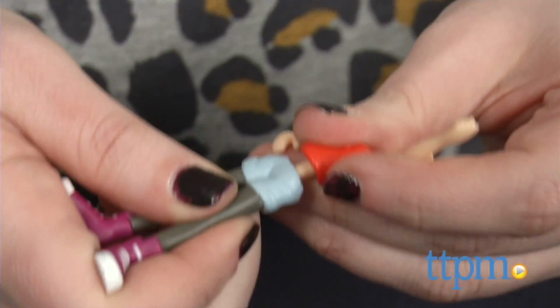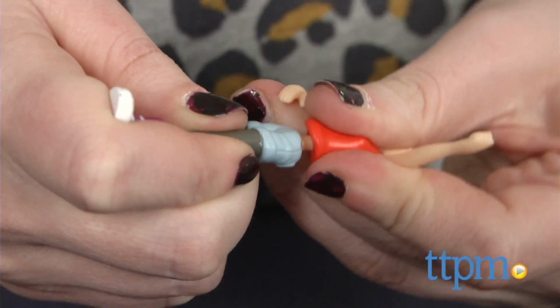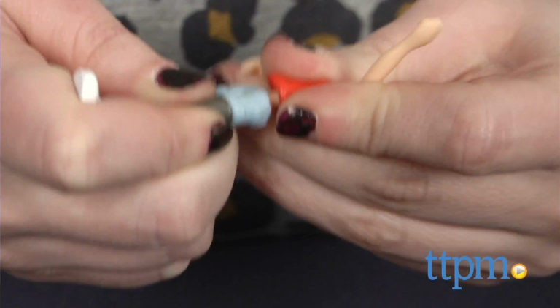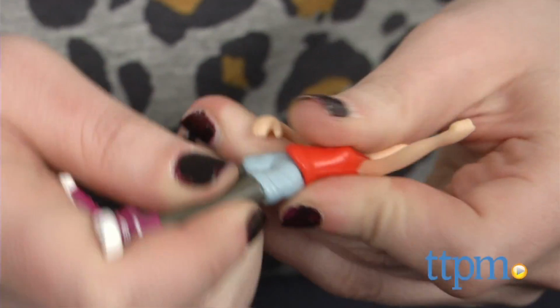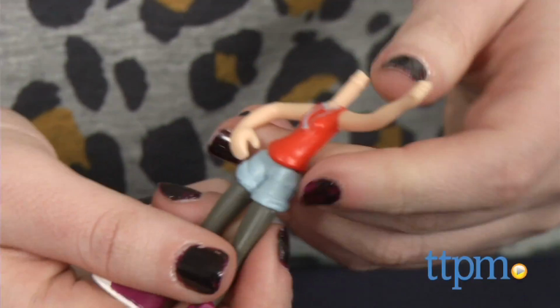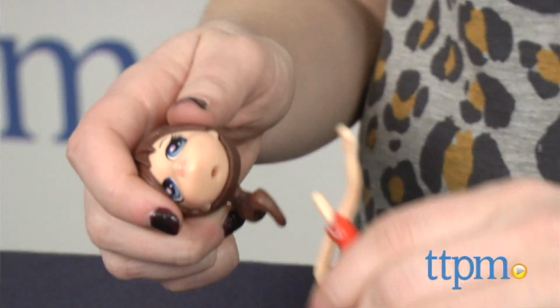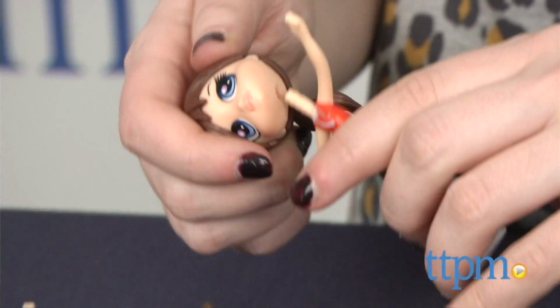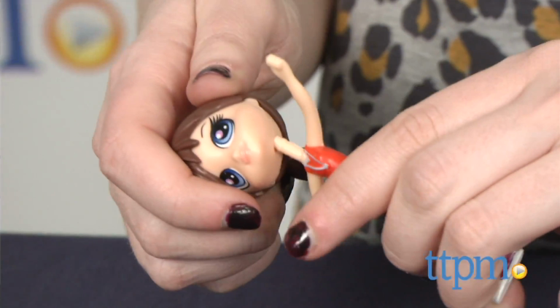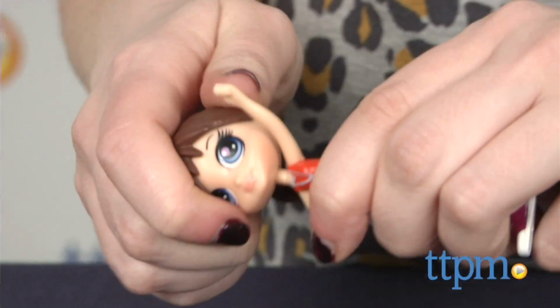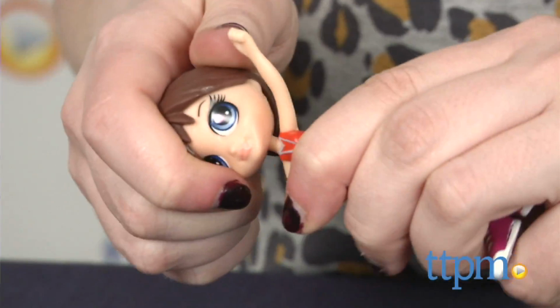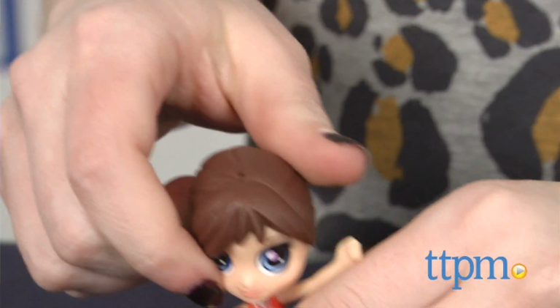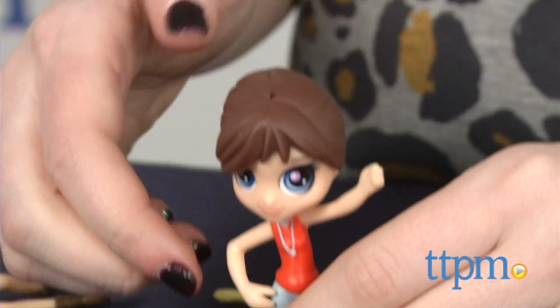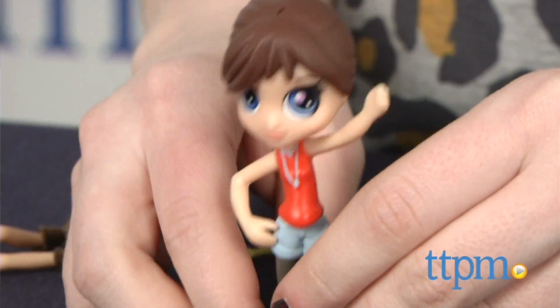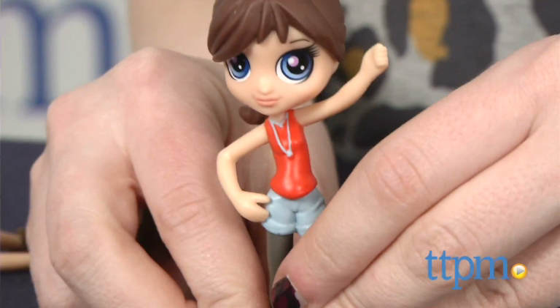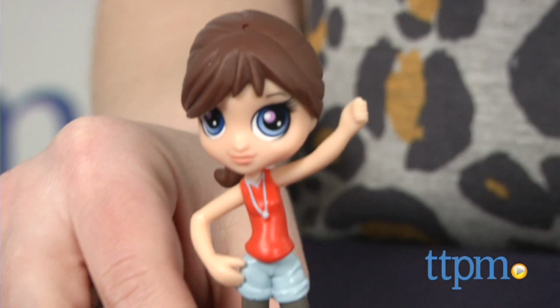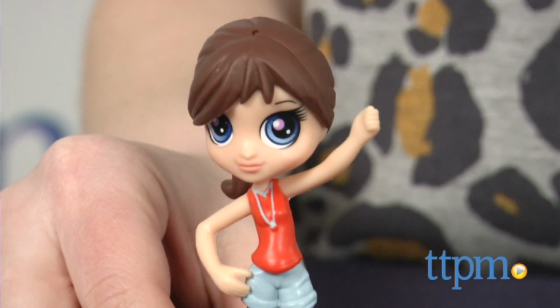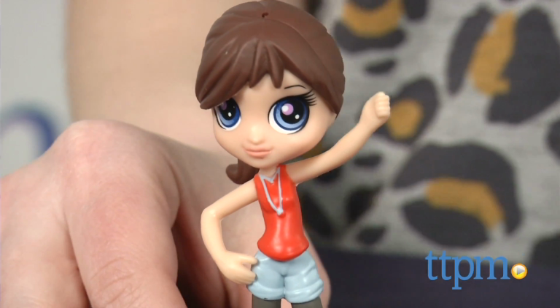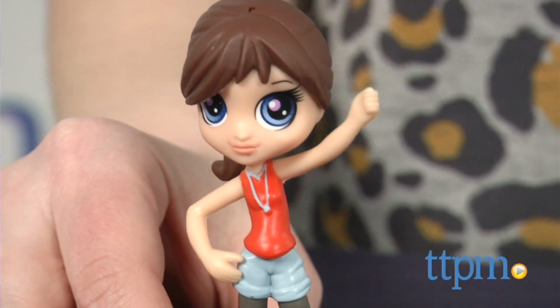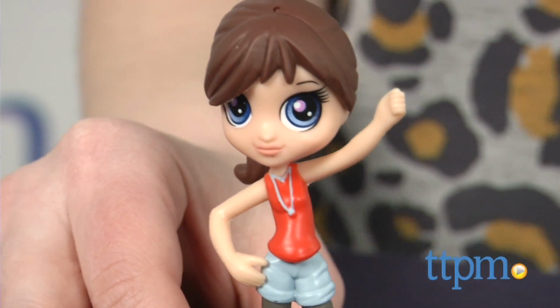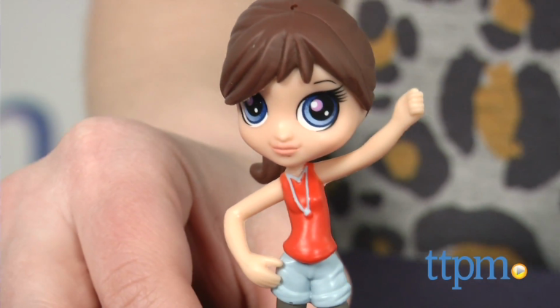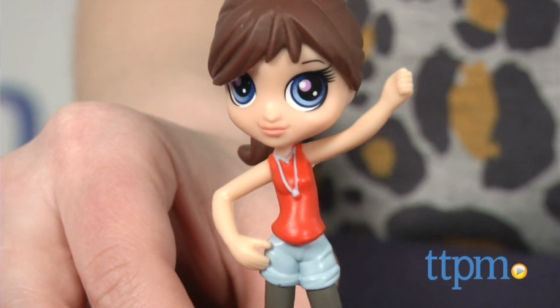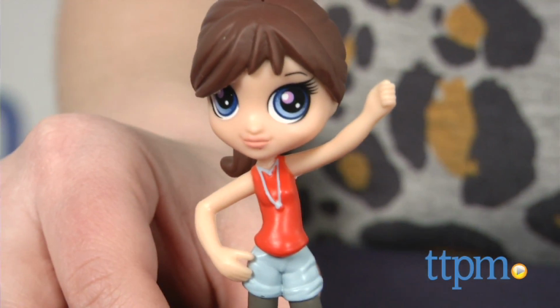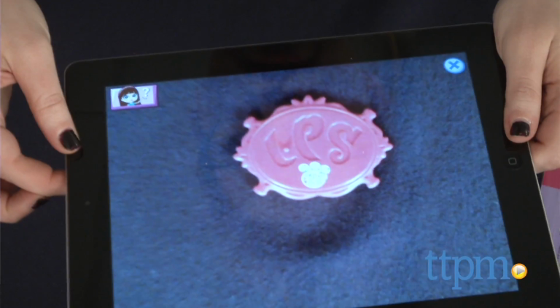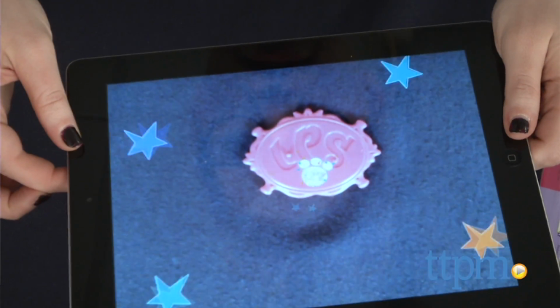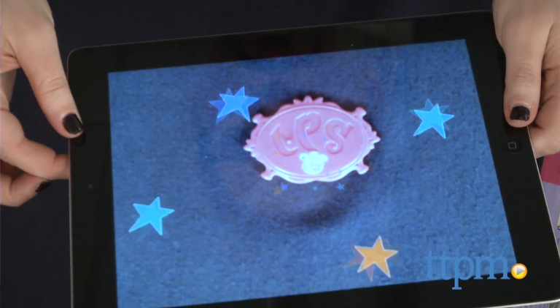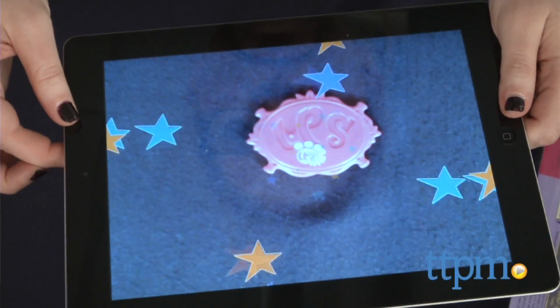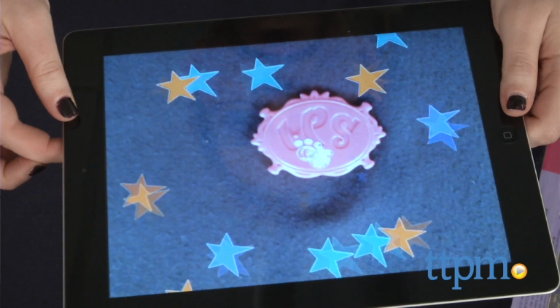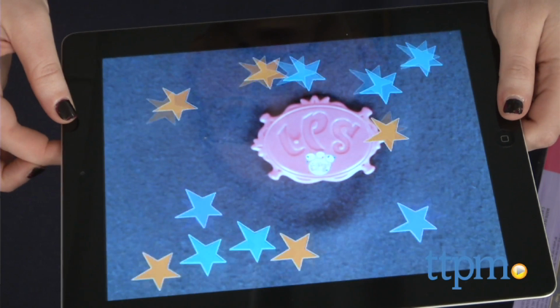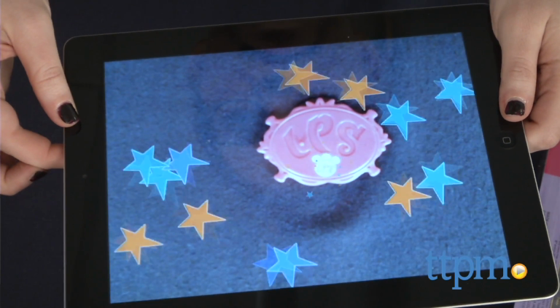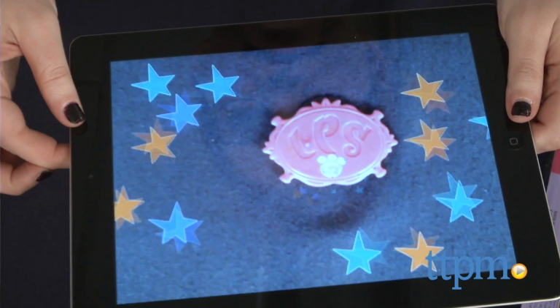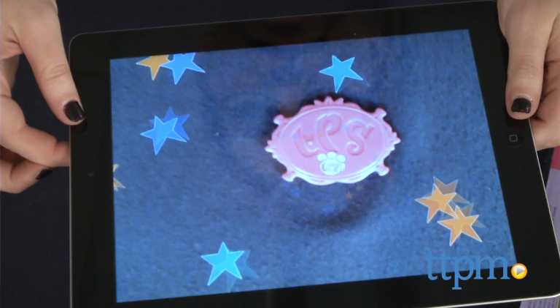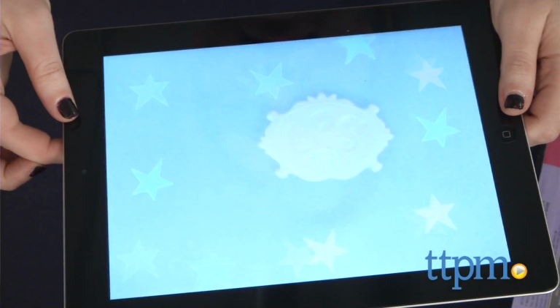Additional Blythe styles are also available and sold separately, including preppy, trendy, and casual. Kids can also scan the Blythe doll stand into the Littlest Pet Shop app to play with Blythe and her pals in a new way on the screen.